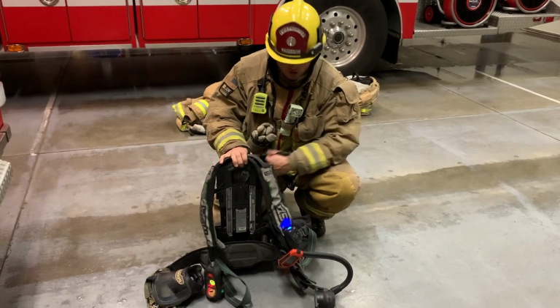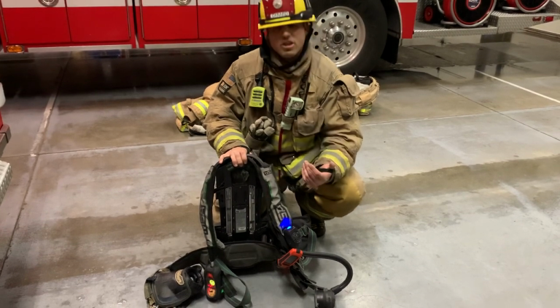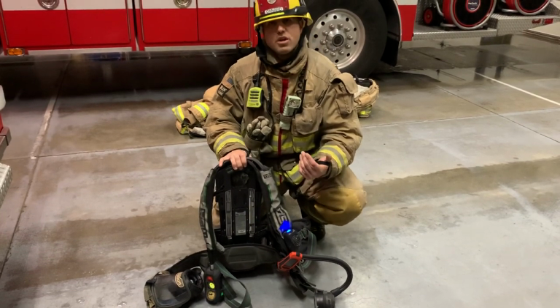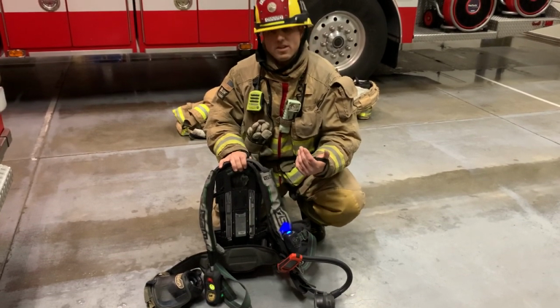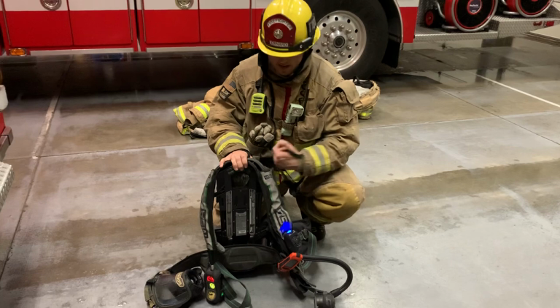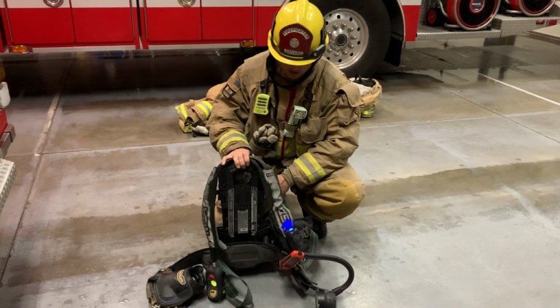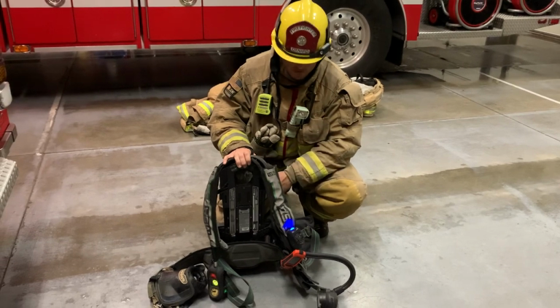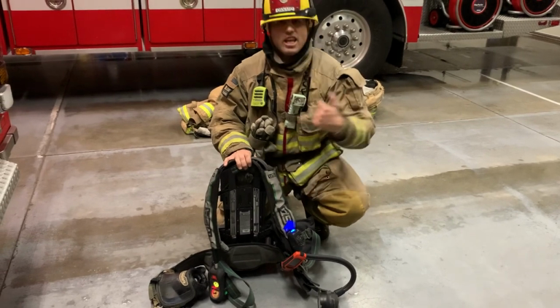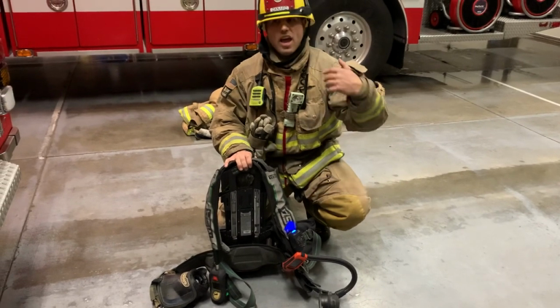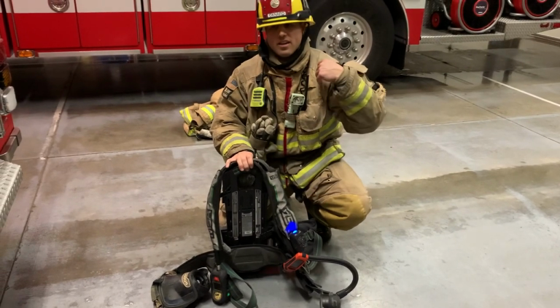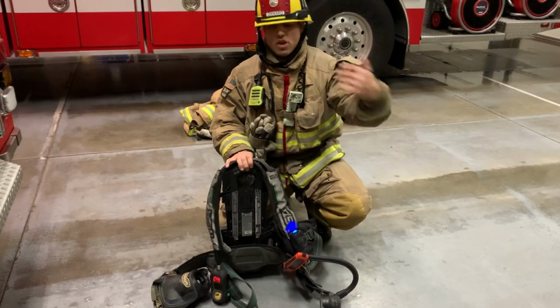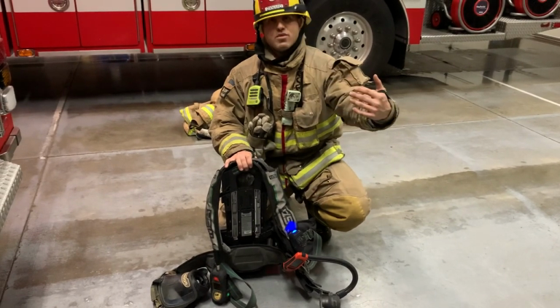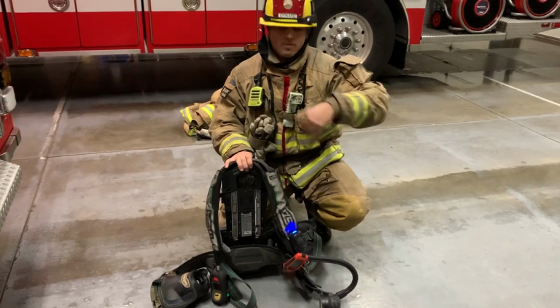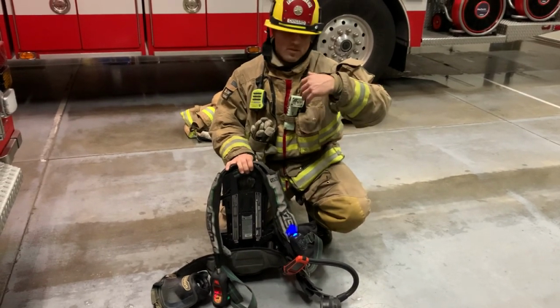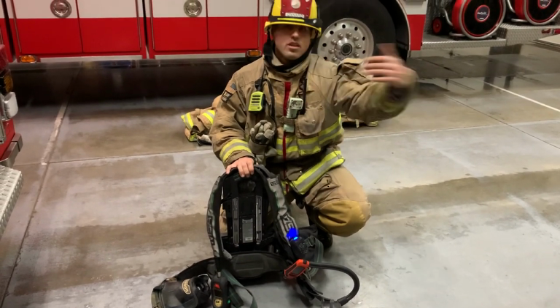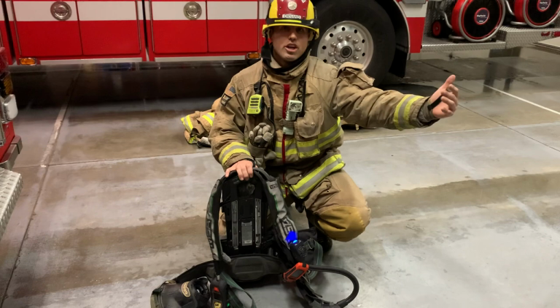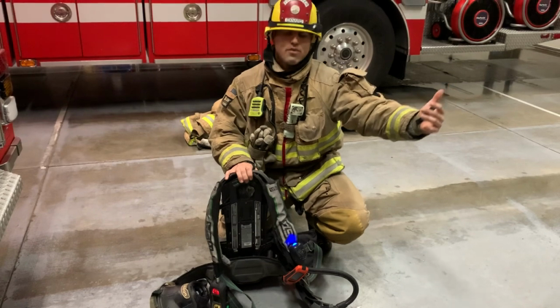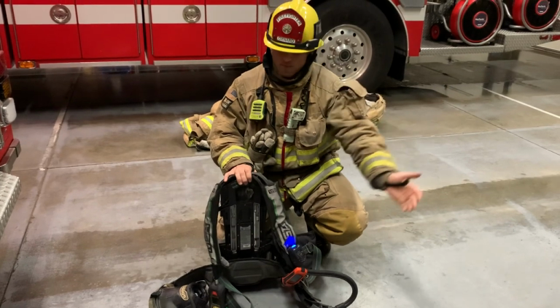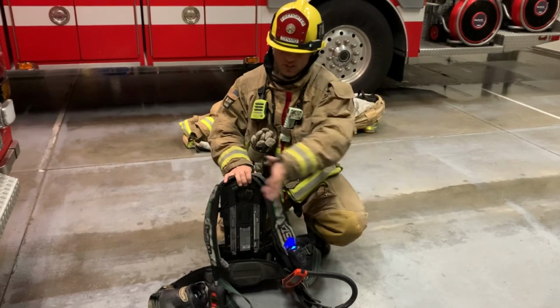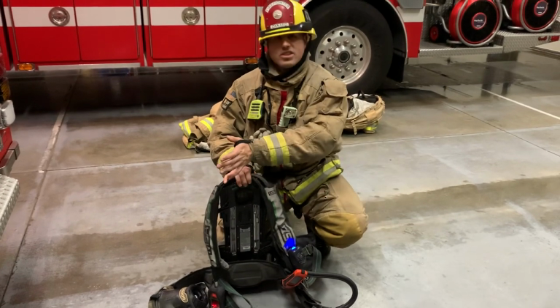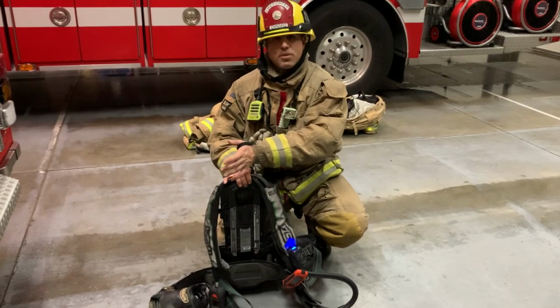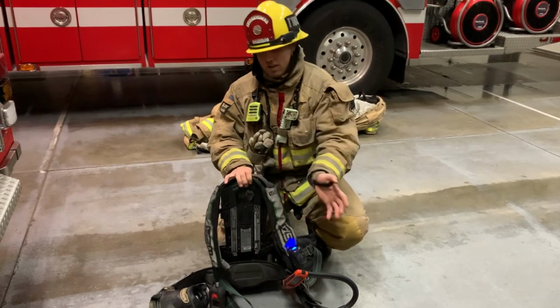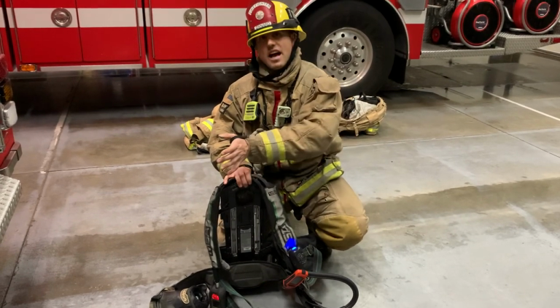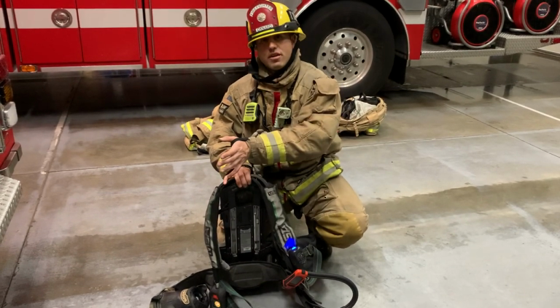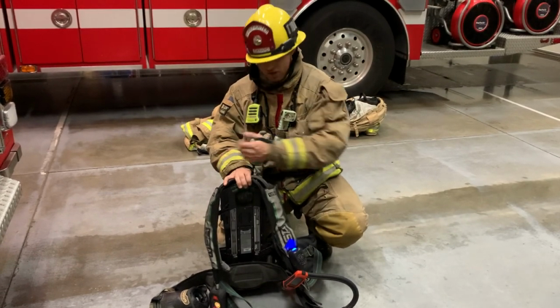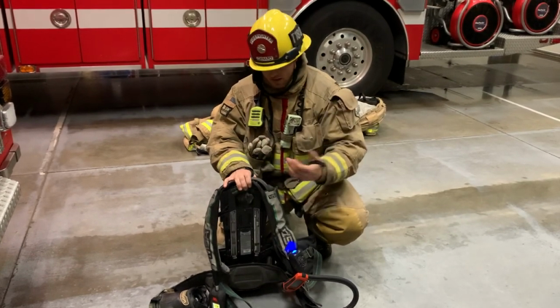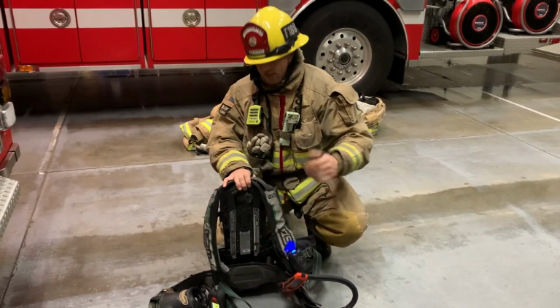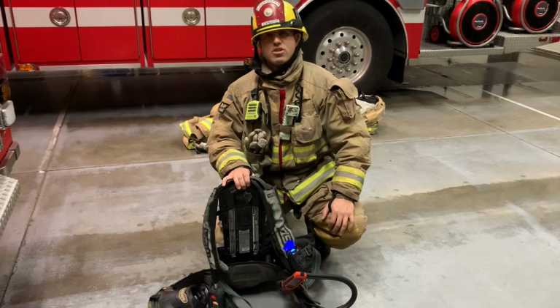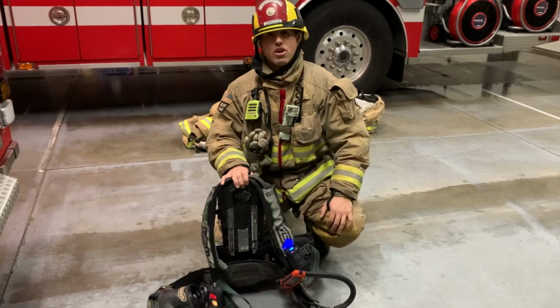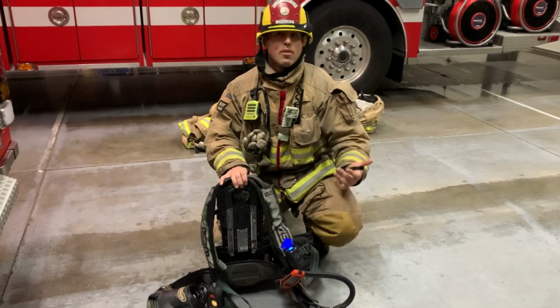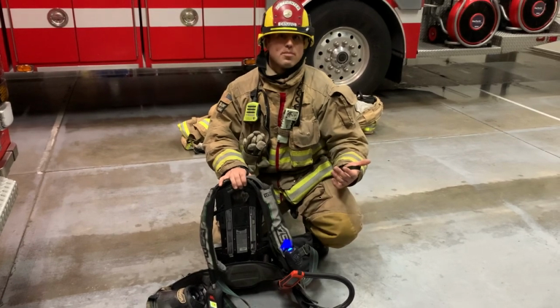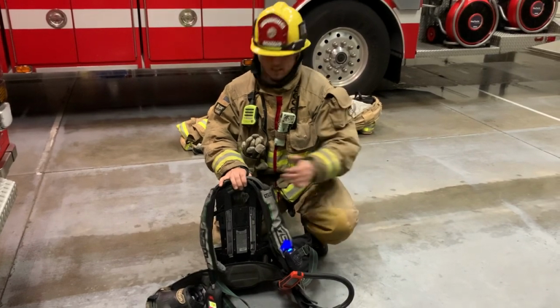Here's the pre-alarm being activated. This is letting you know: if you don't move soon, we're going to go to a full alarm. This is the second stage of the pre-alarm, a little bit louder than the first — and there's the full alarm, PASS activation.